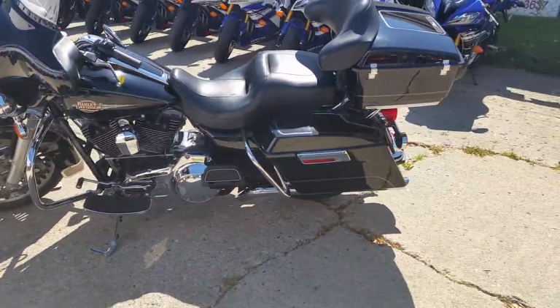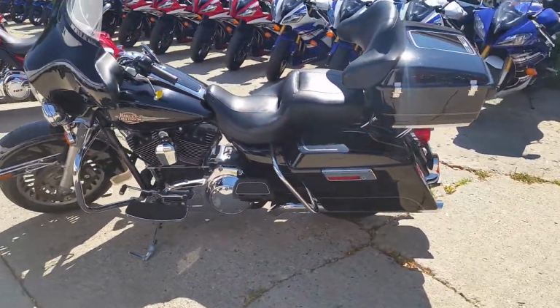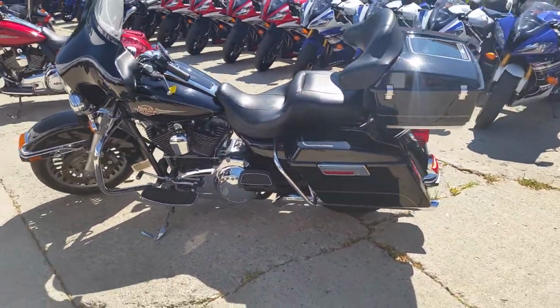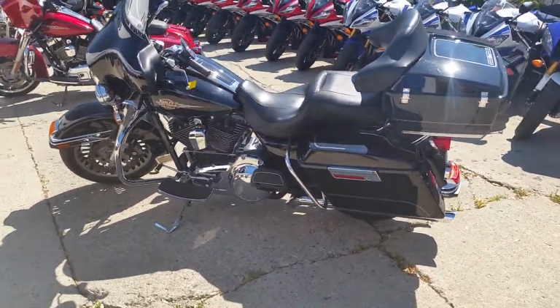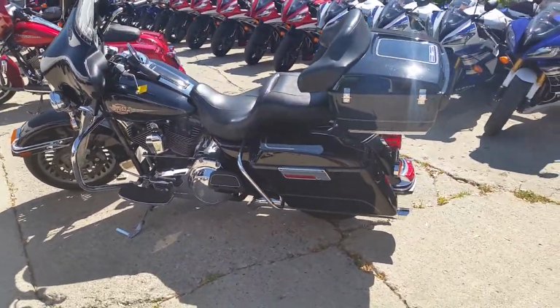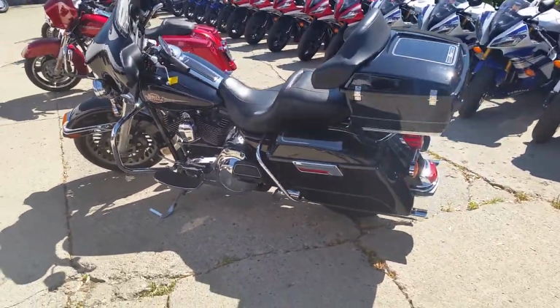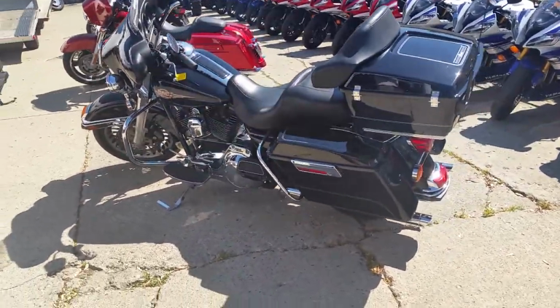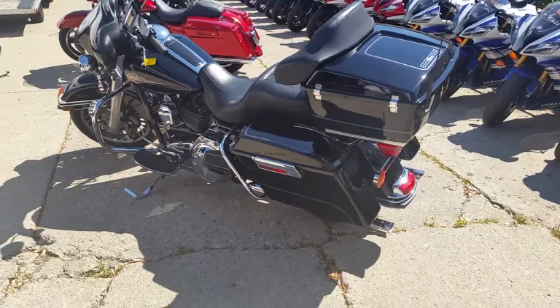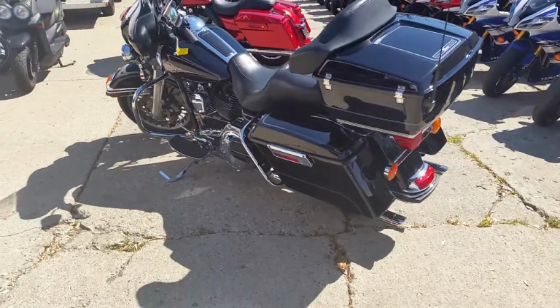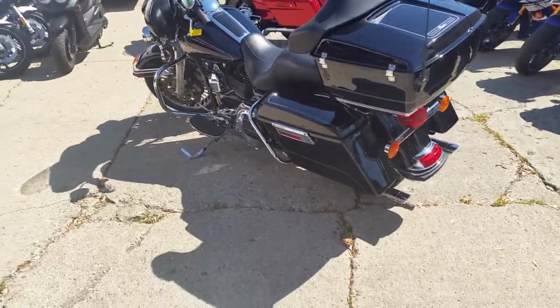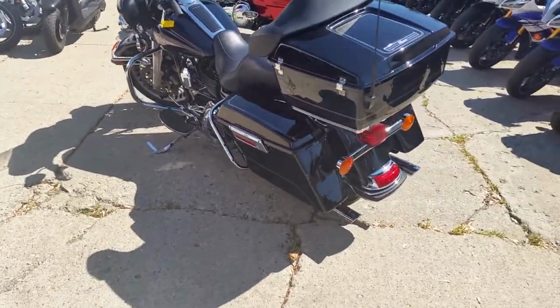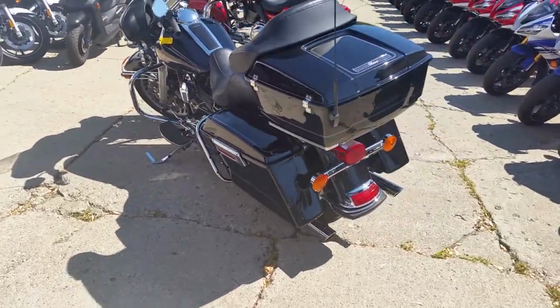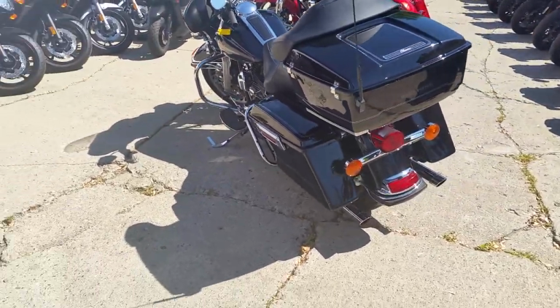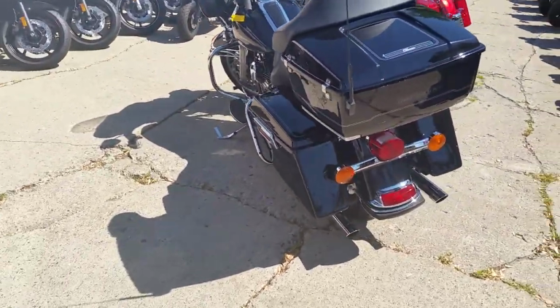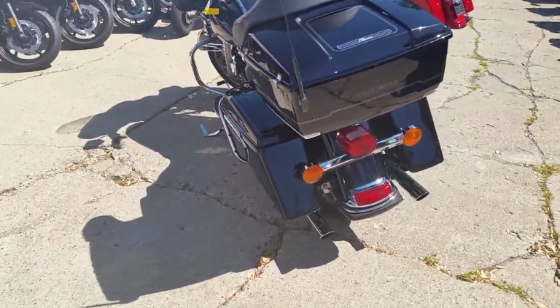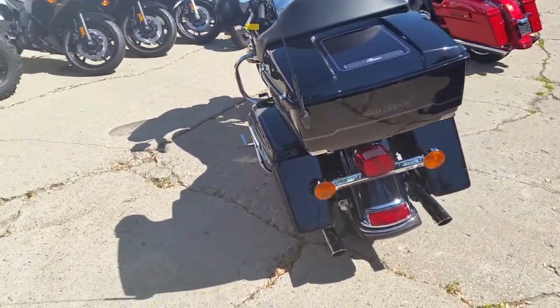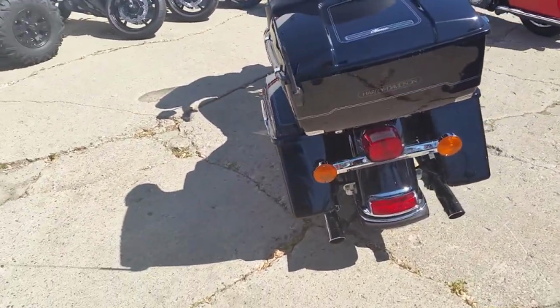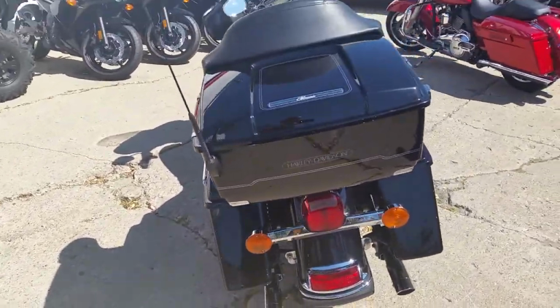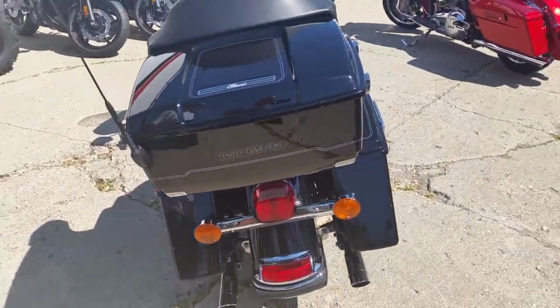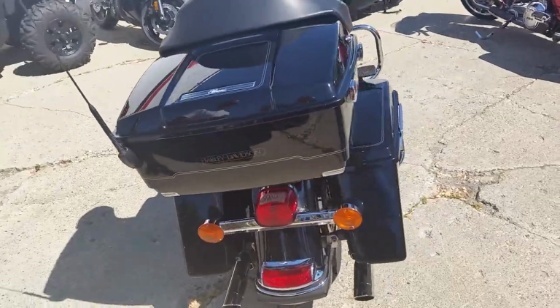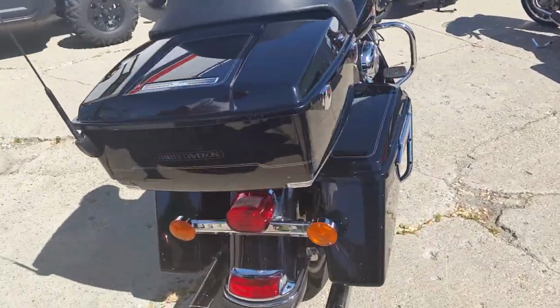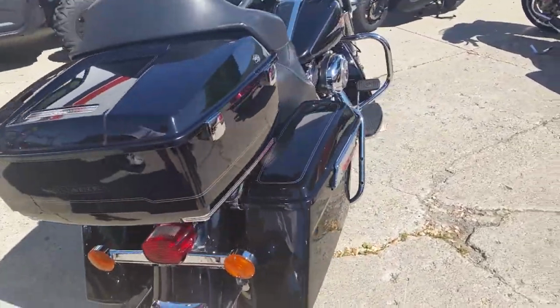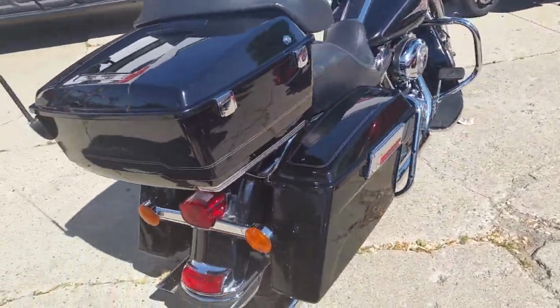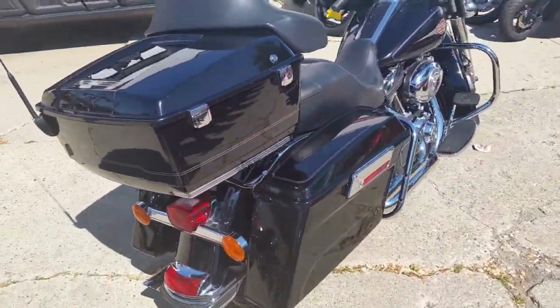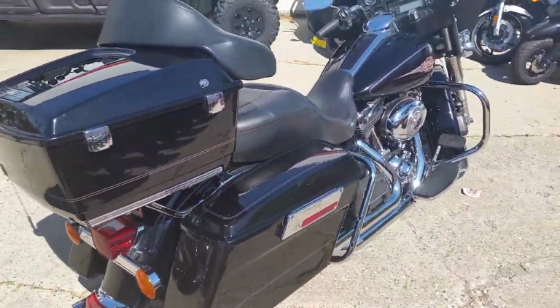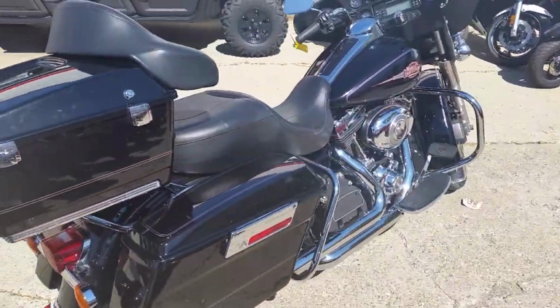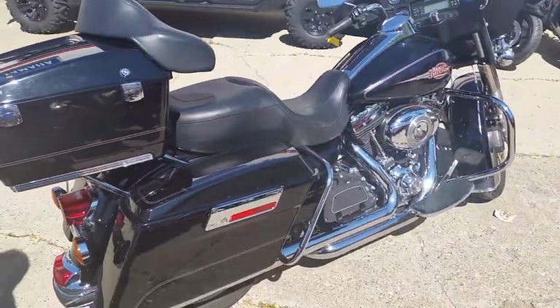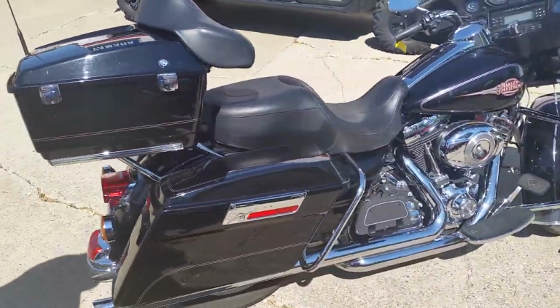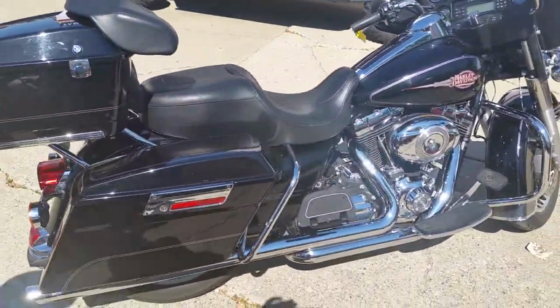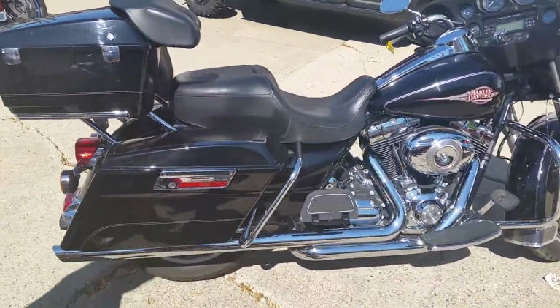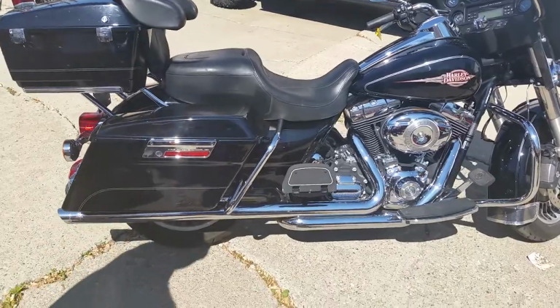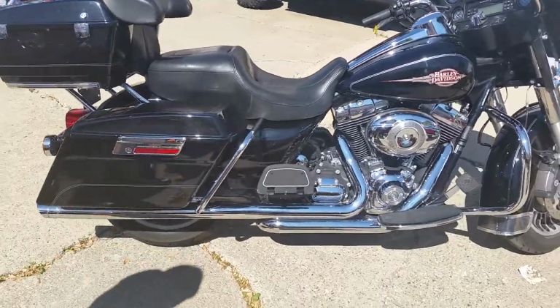This thing's ready for the open road — all you need is gas and go. It's been serviced and certified at our dealership, ready to roll. We've got guaranteed financing for our Harleys. You can also ask us about our leasing program, which is another great way to get on this thing and ride.